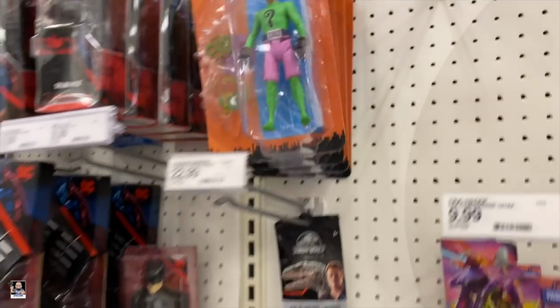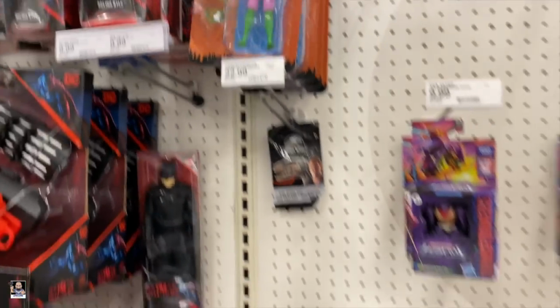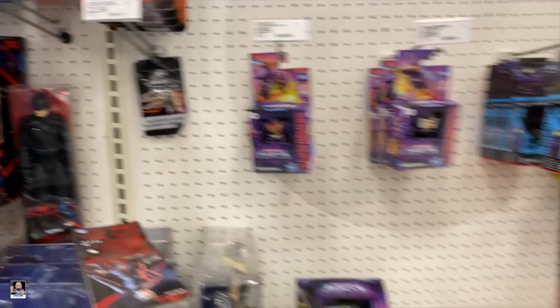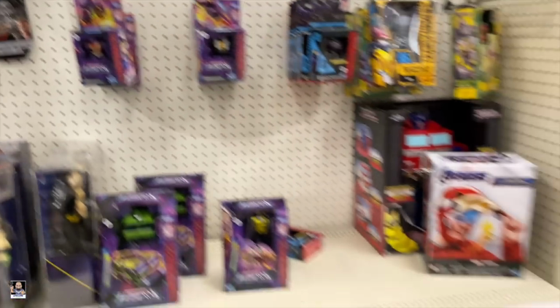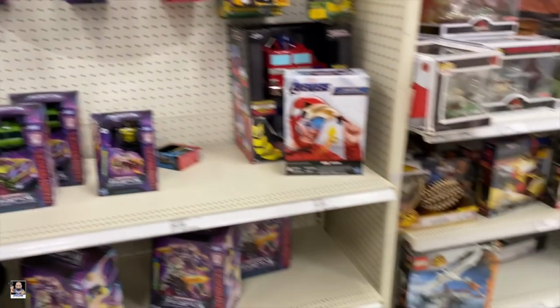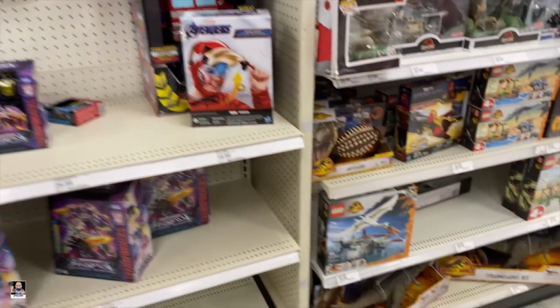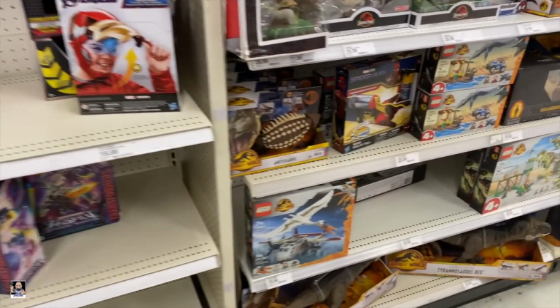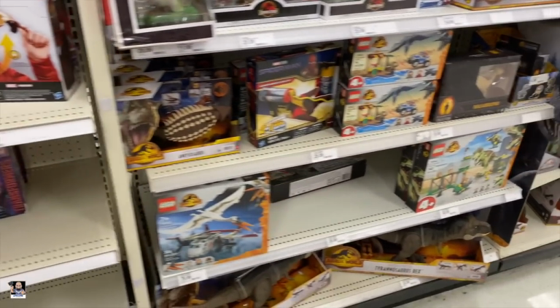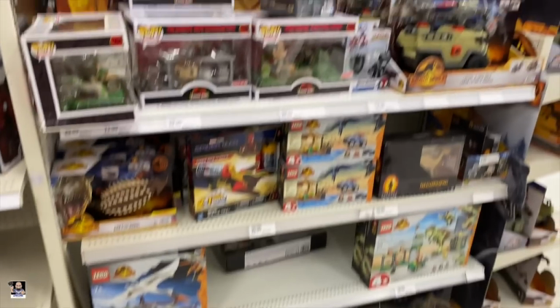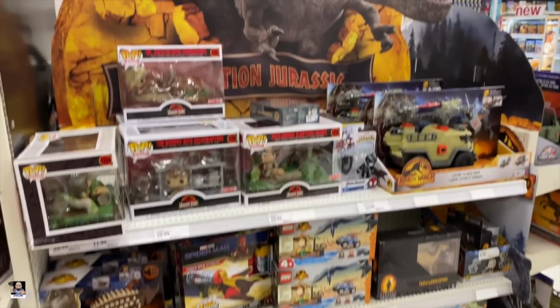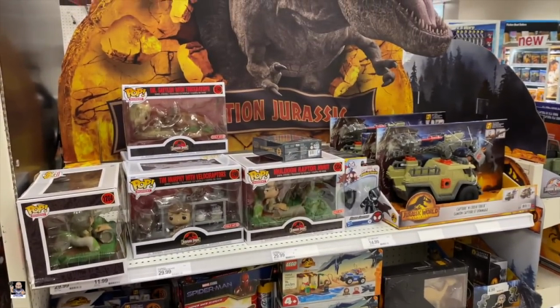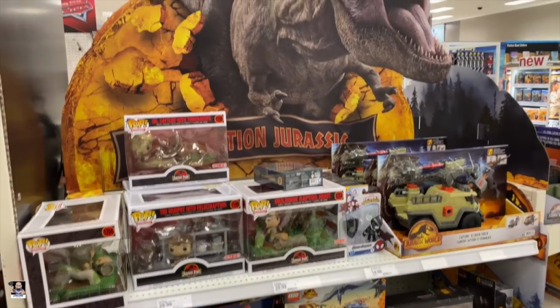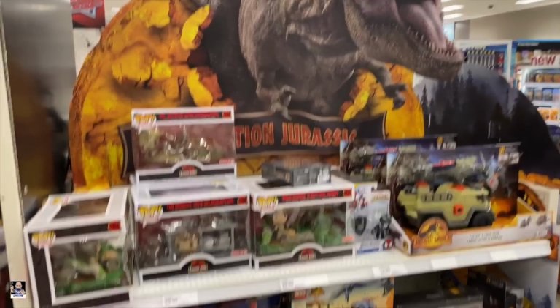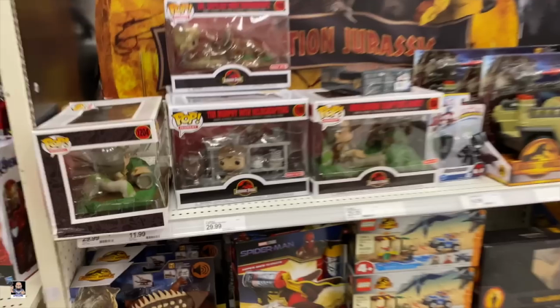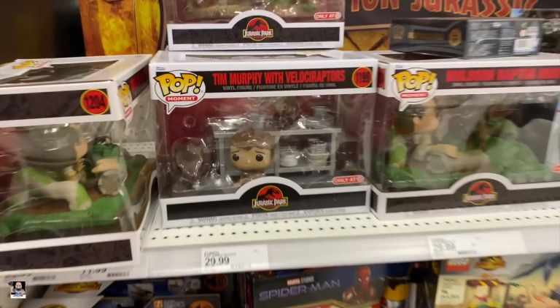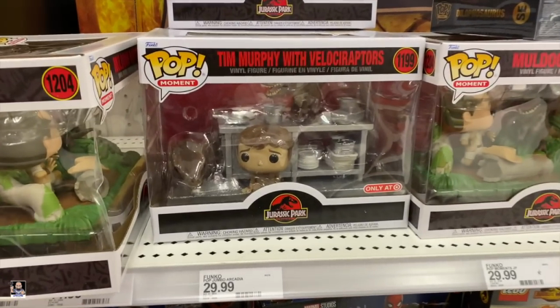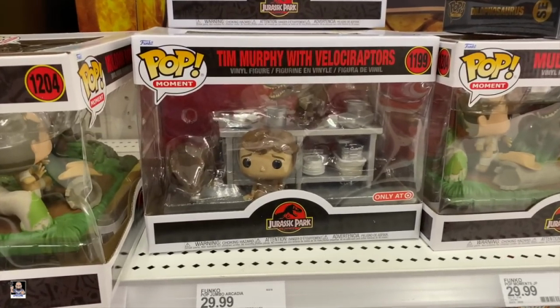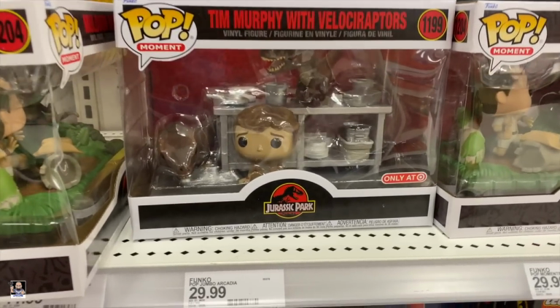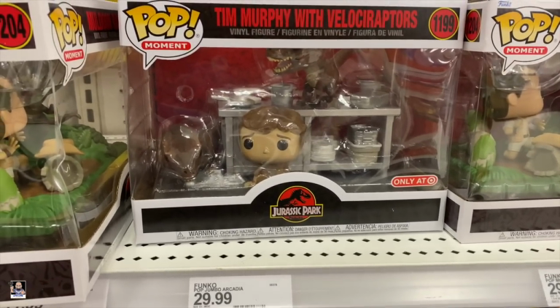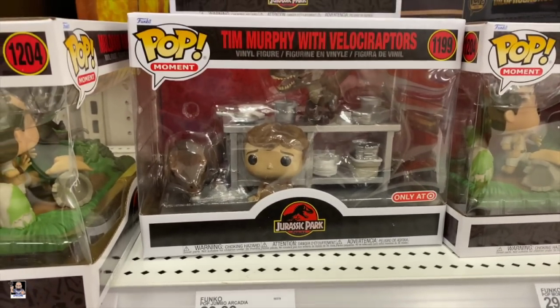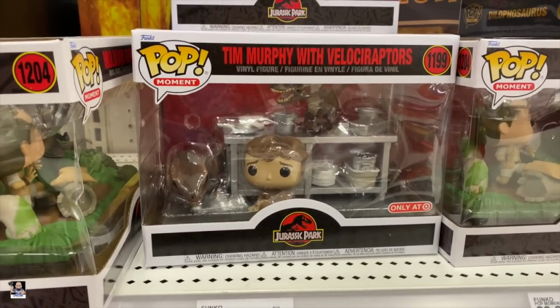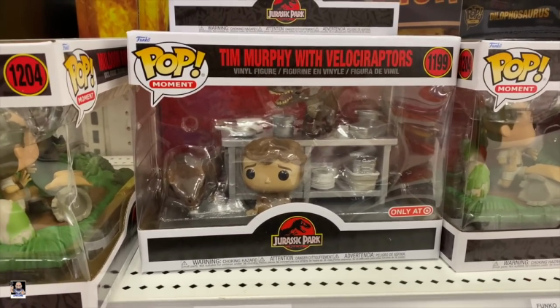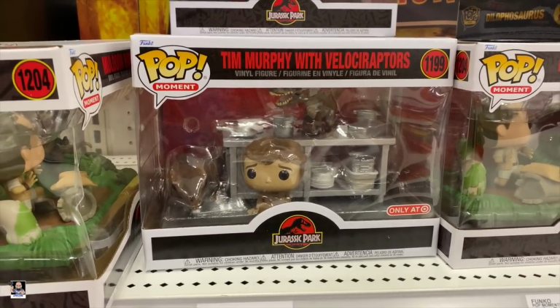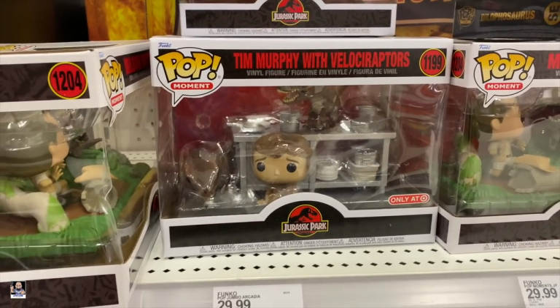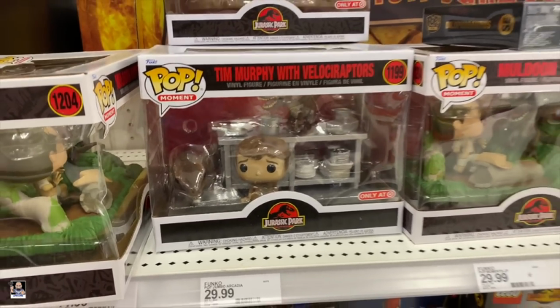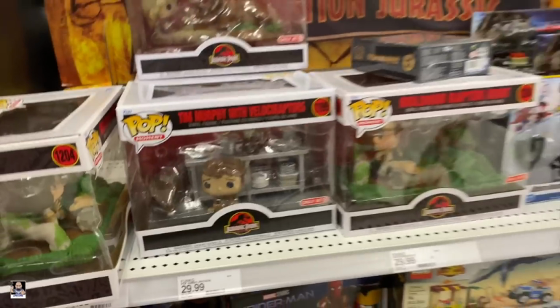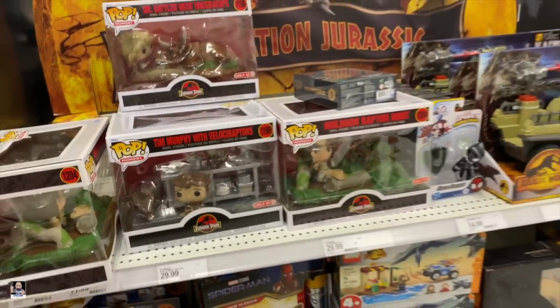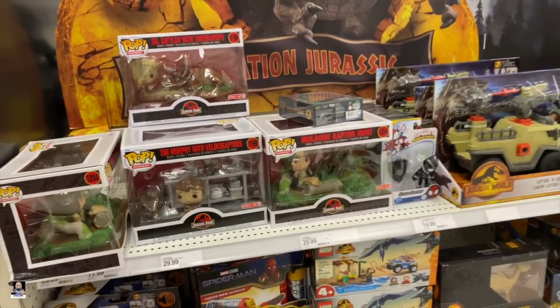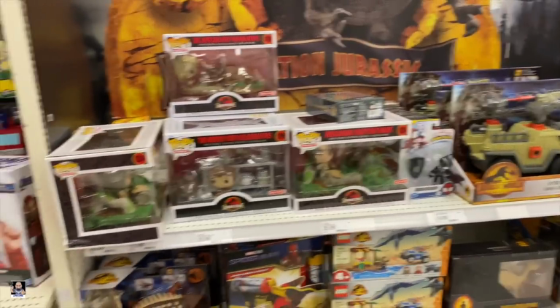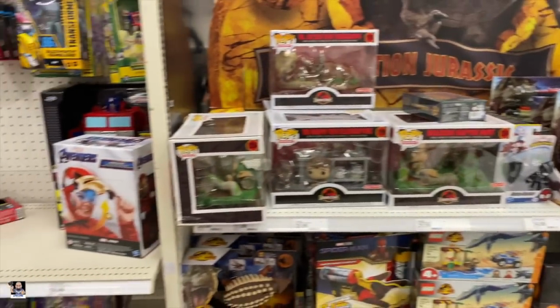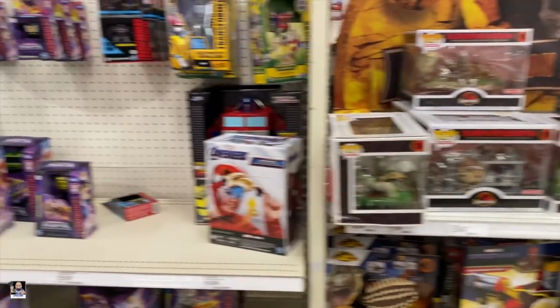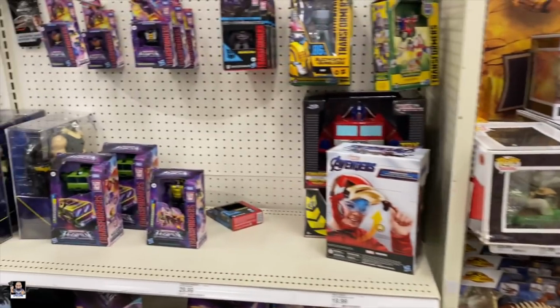This is another store I haven't been to in a while. Got some Jurassic stuff — that's pretty cool. That's actually a pretty neat little set right there. But we're going to keep looking.